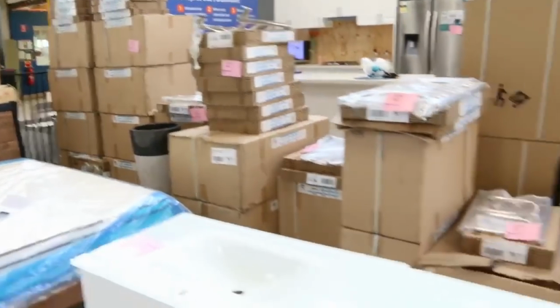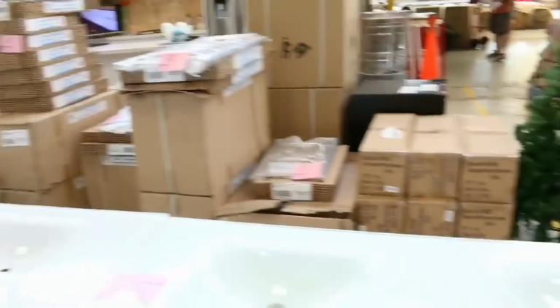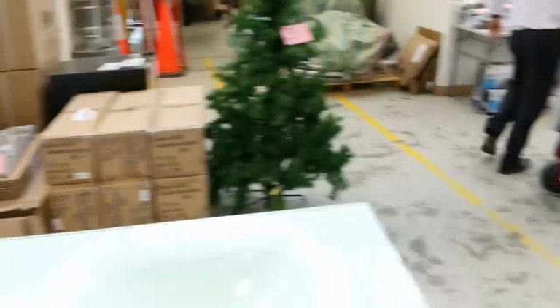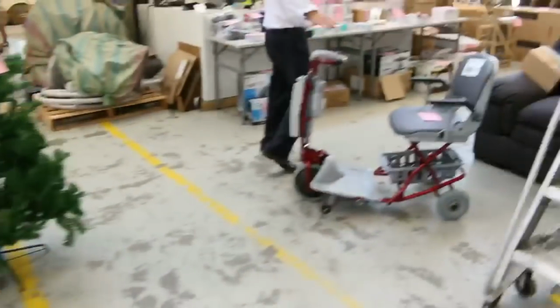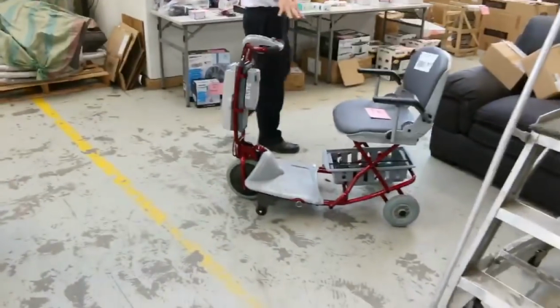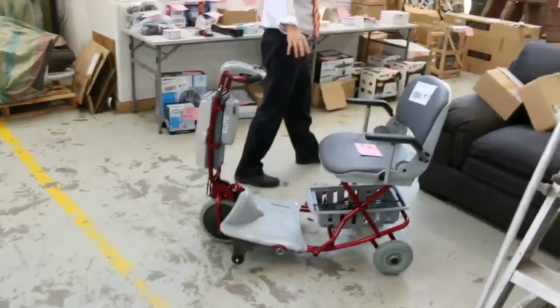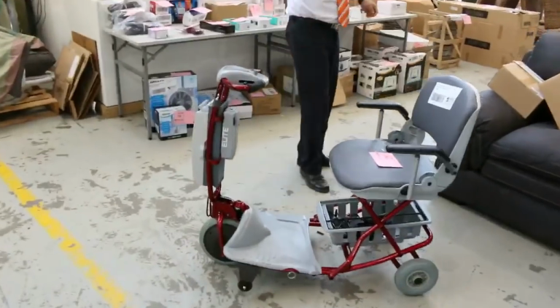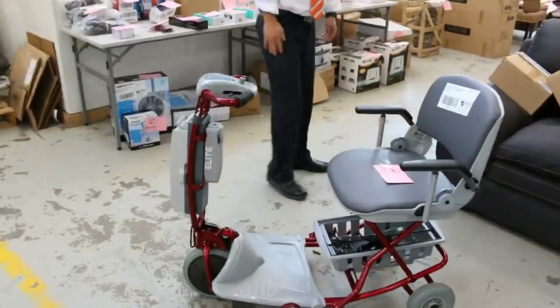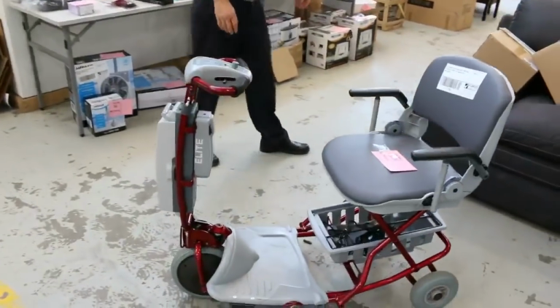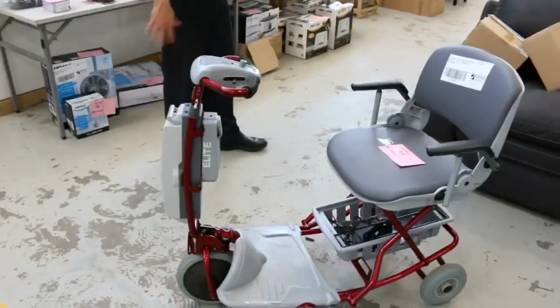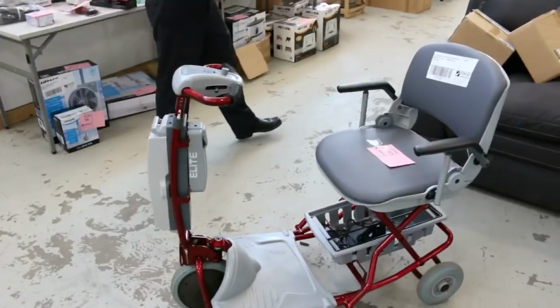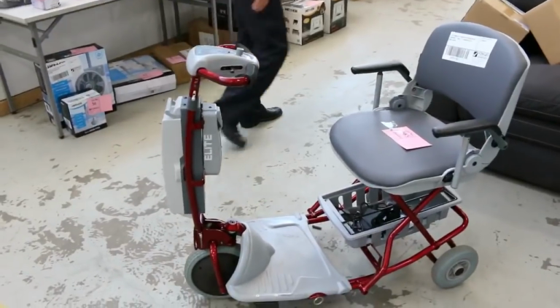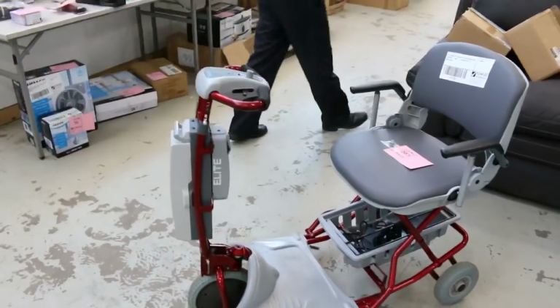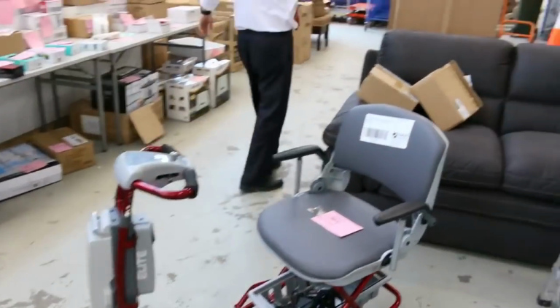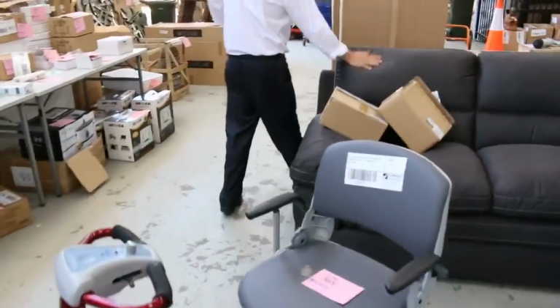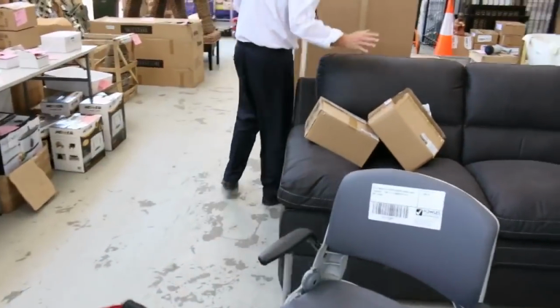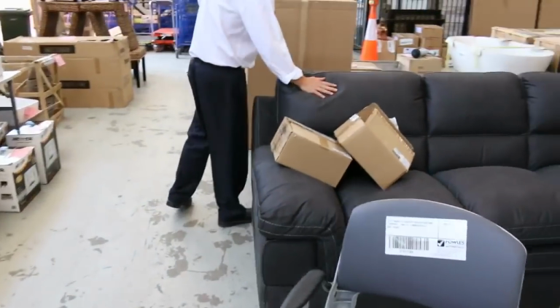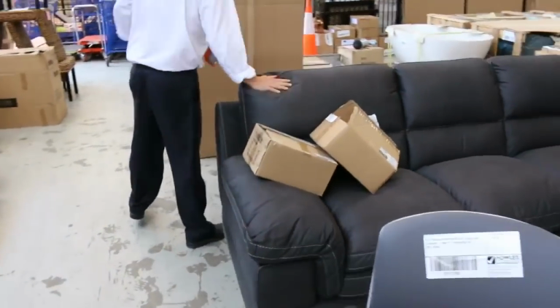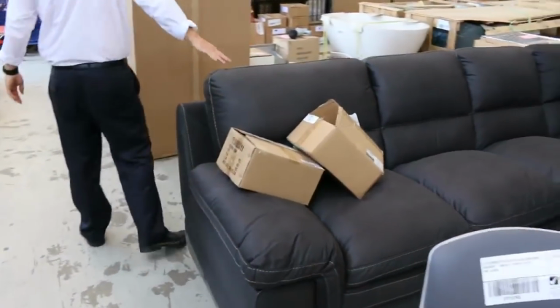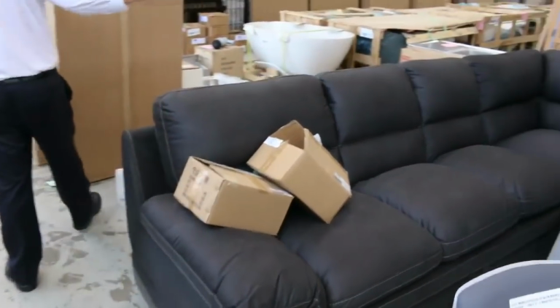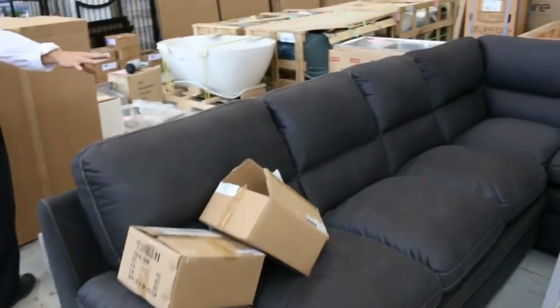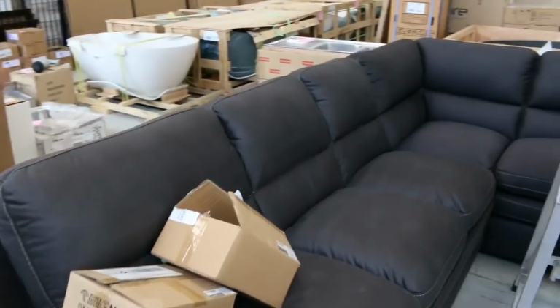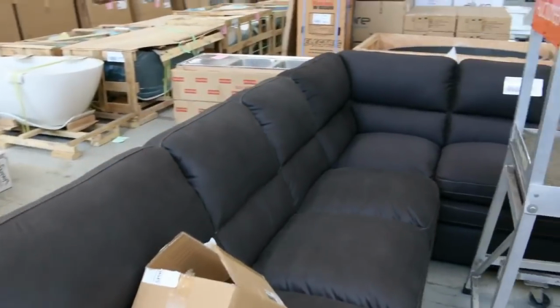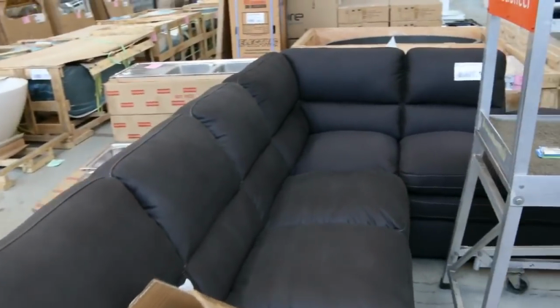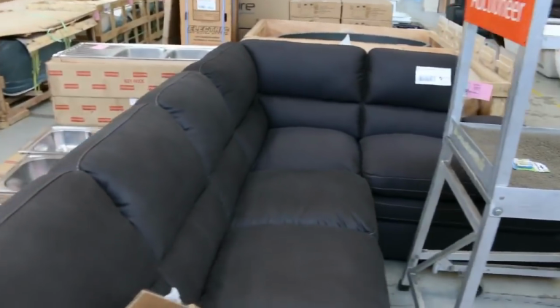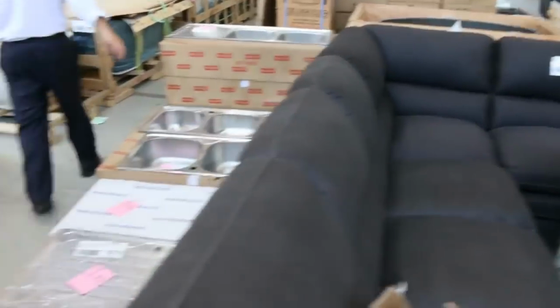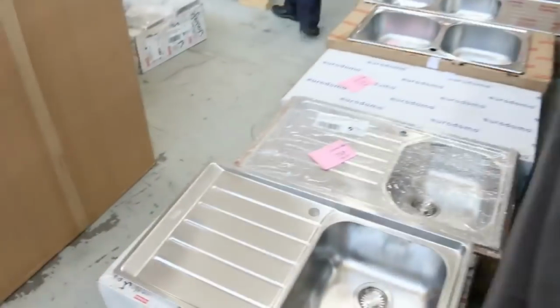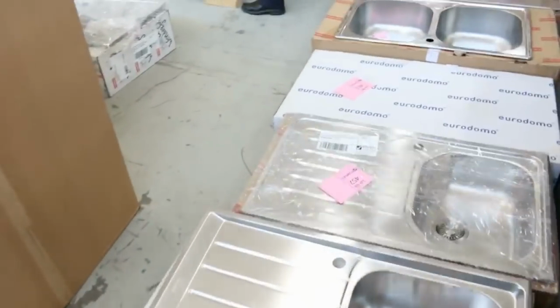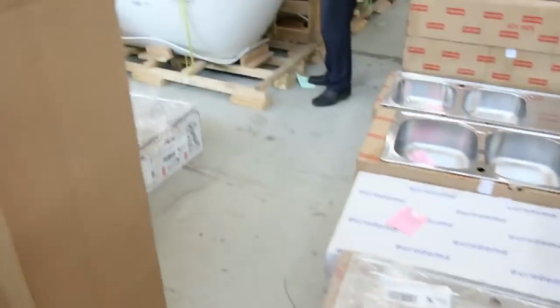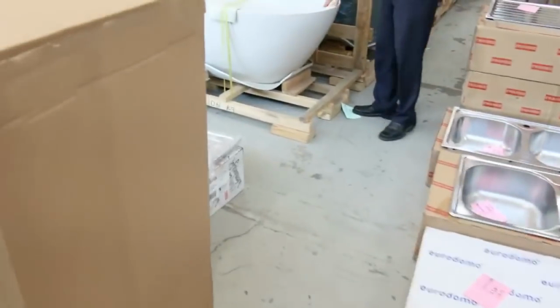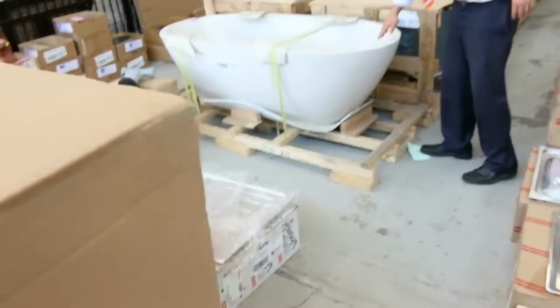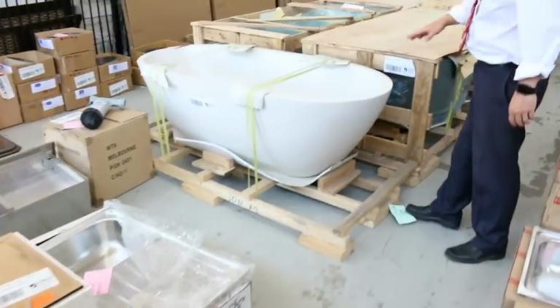There's an interesting lot there — a mobility scooter. Not sure what it'll go for, but a couple of hundred bucks I imagine. There's a nice L-shaped lounge as well, so some good lounges in tomorrow. More baths — this is a beautiful stone bath, the light stone bath there.